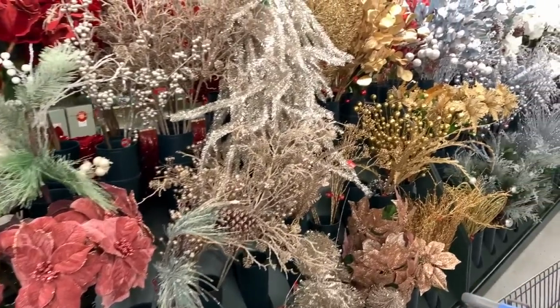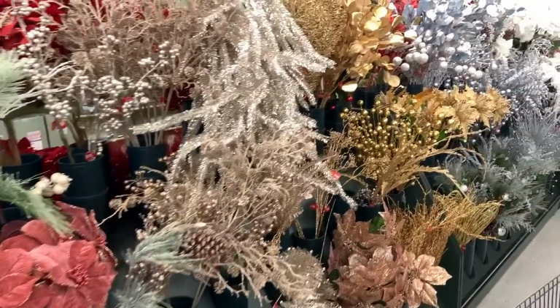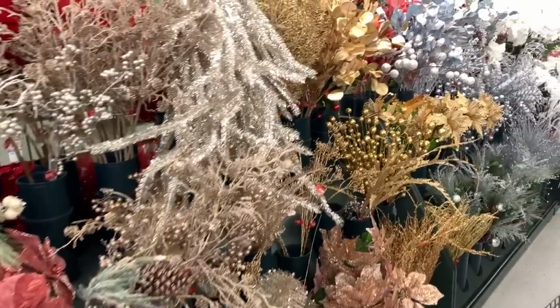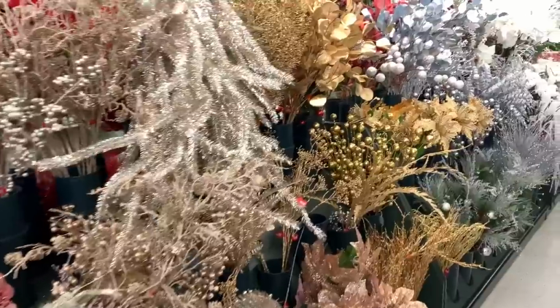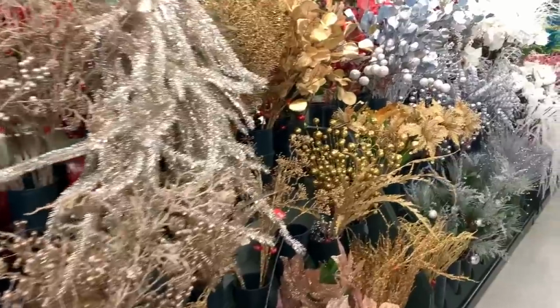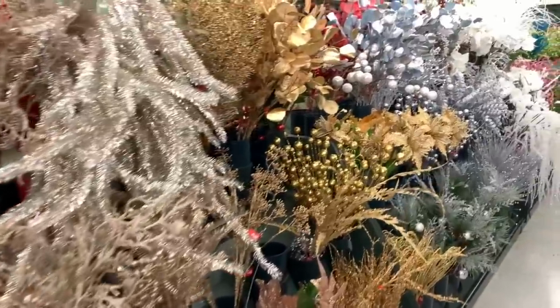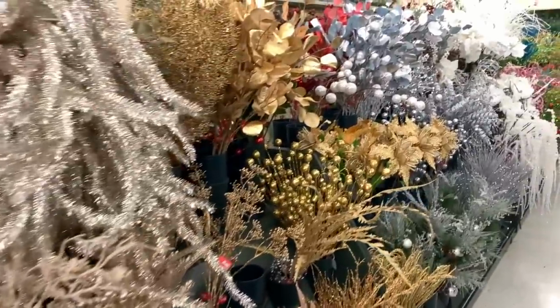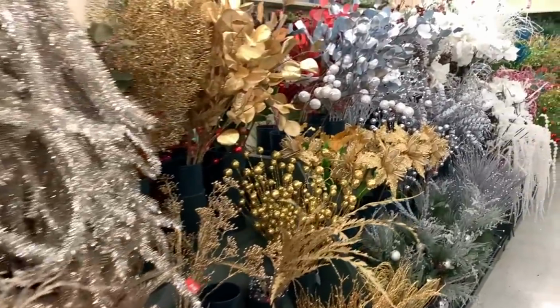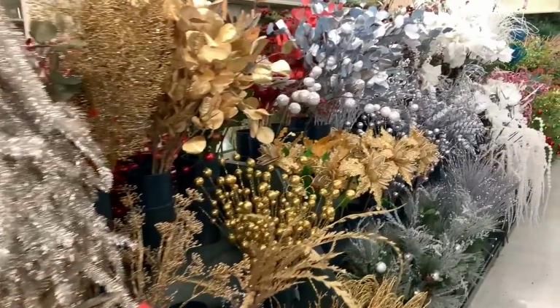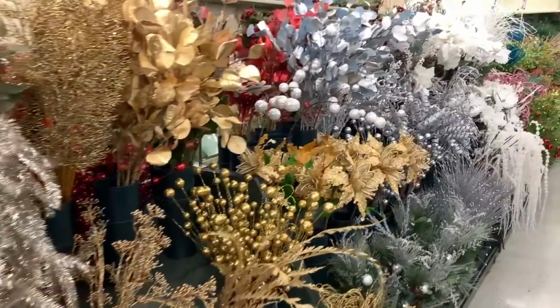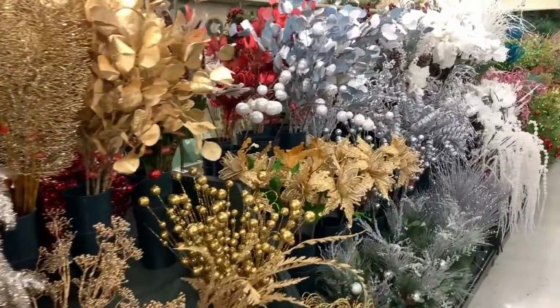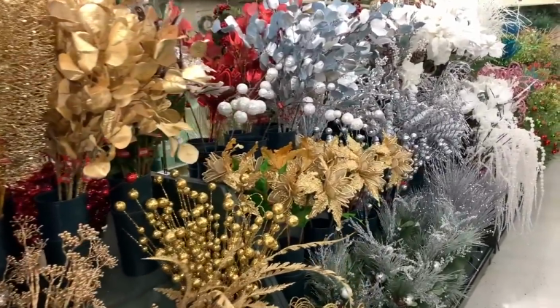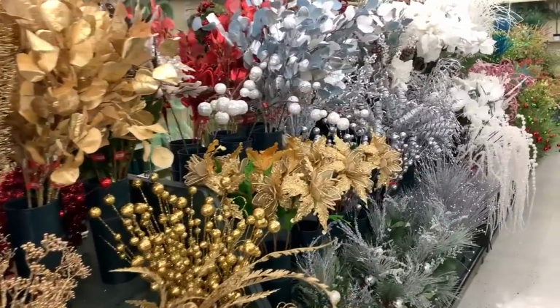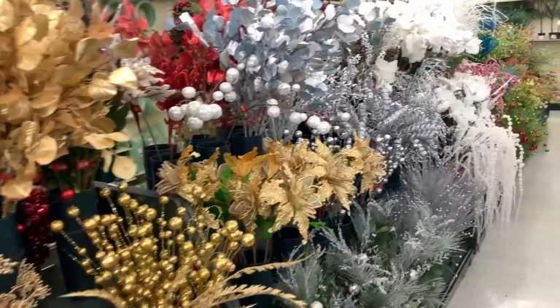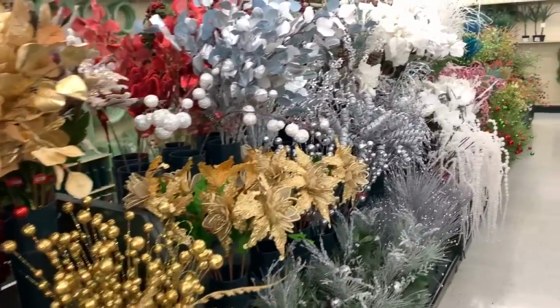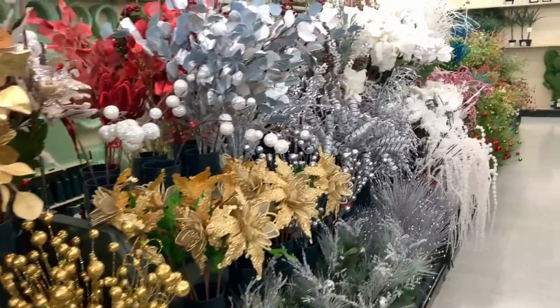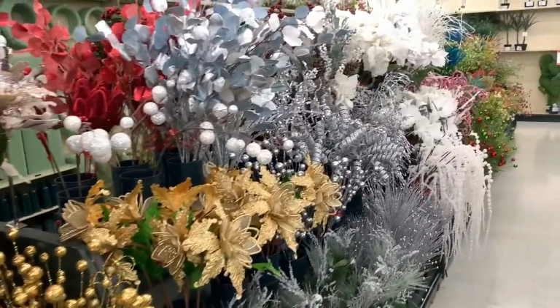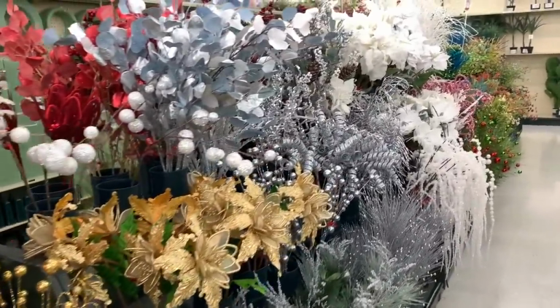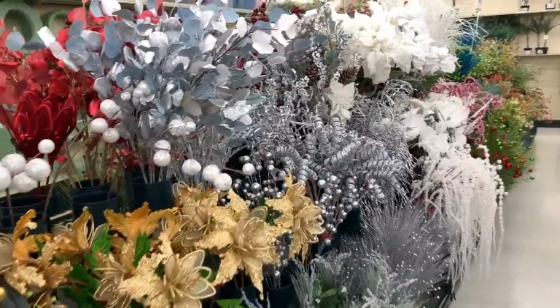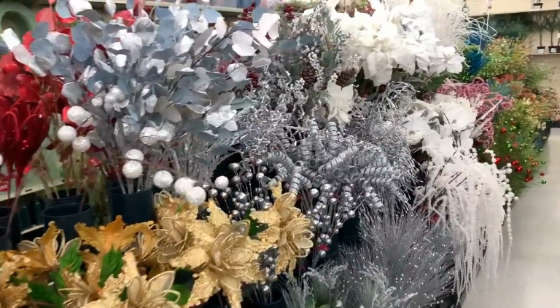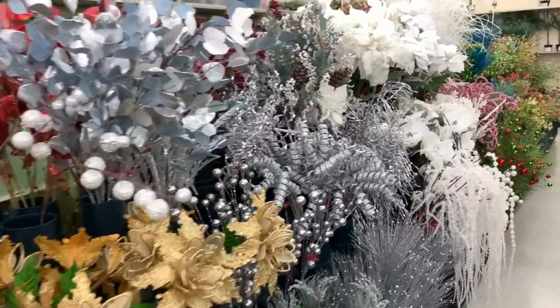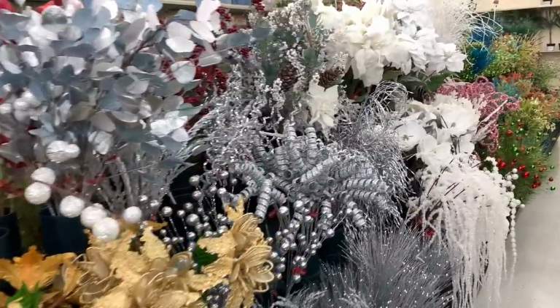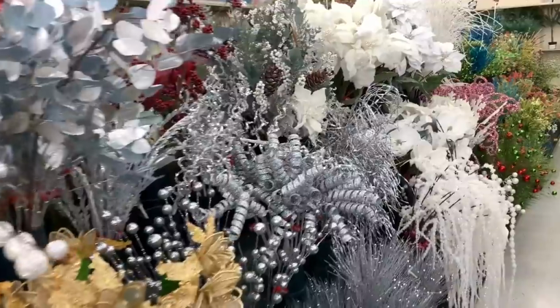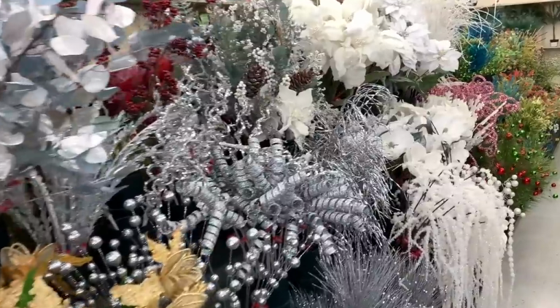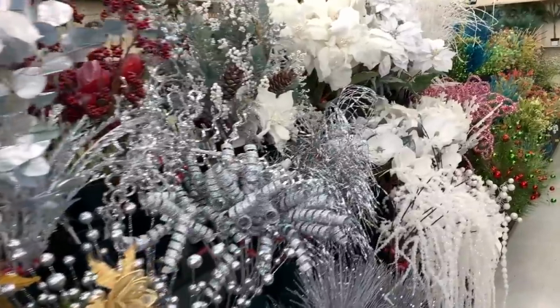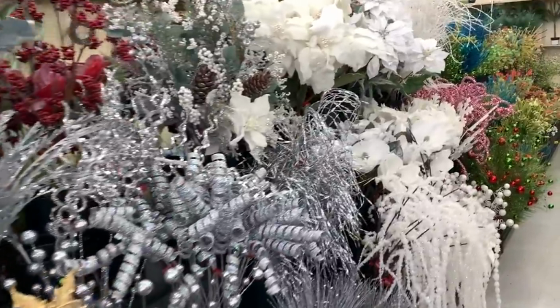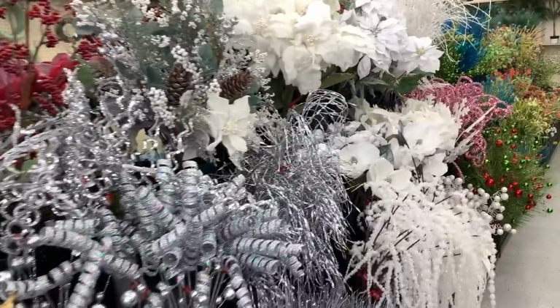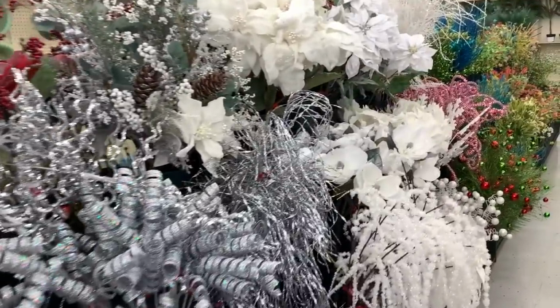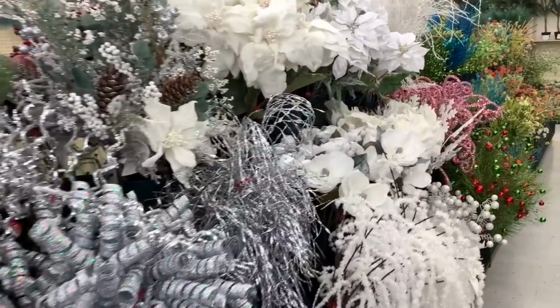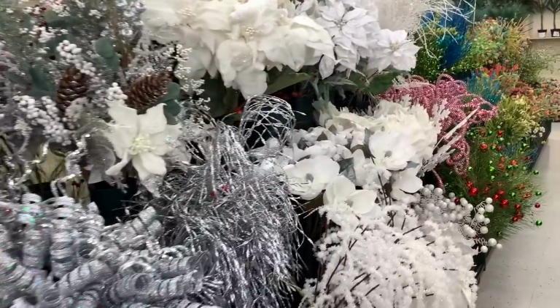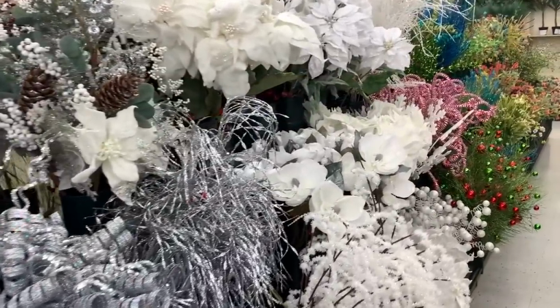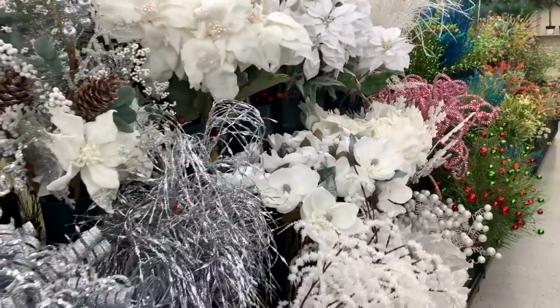All of the Christmas and holiday-related decor is currently 50% off throughout the store here at Hobby Lobby, whereas it's only 30% off at Michael's.